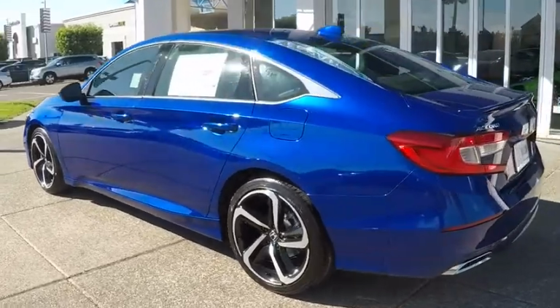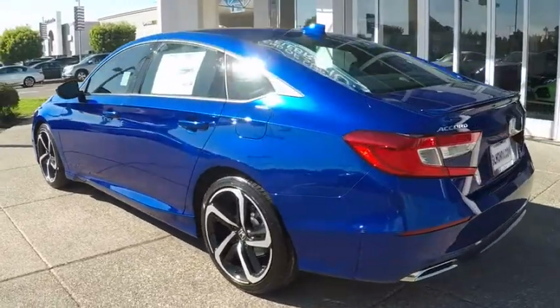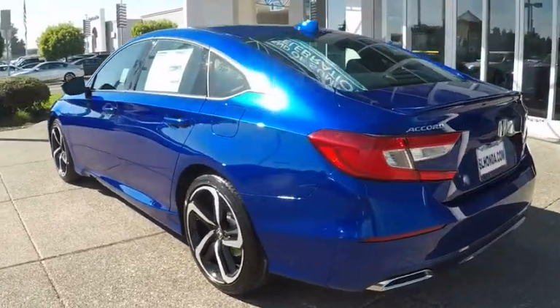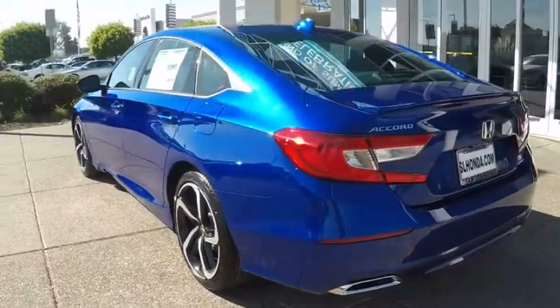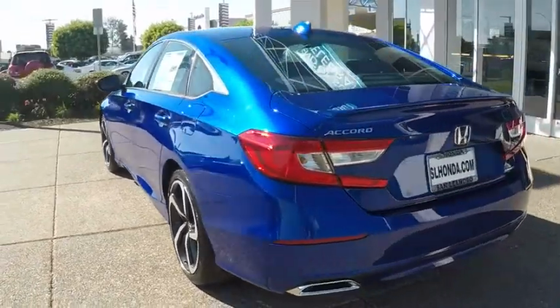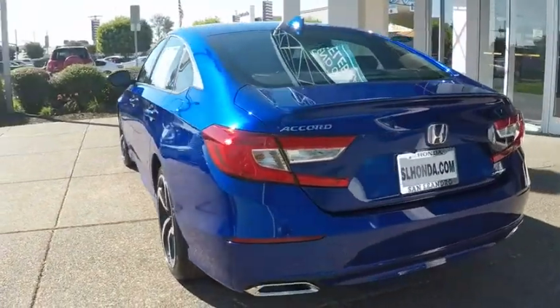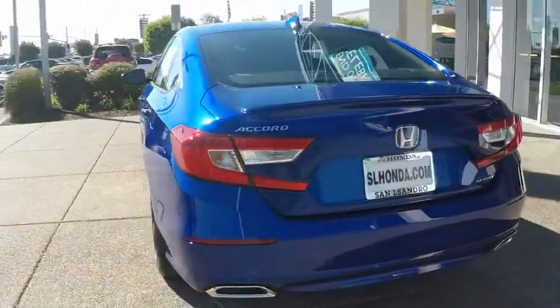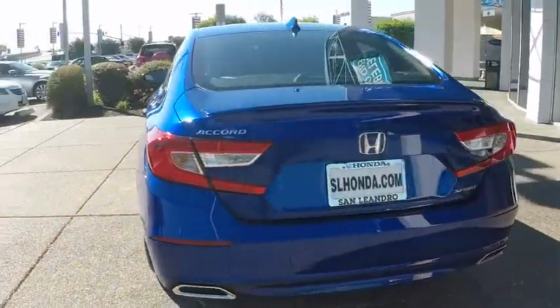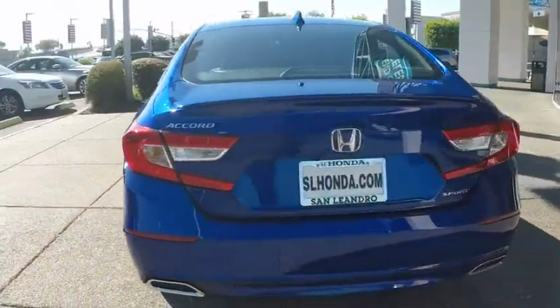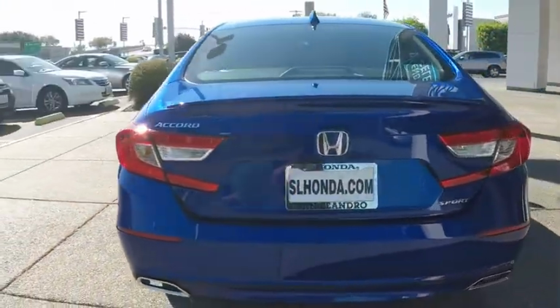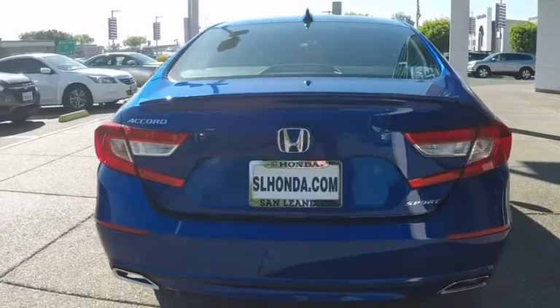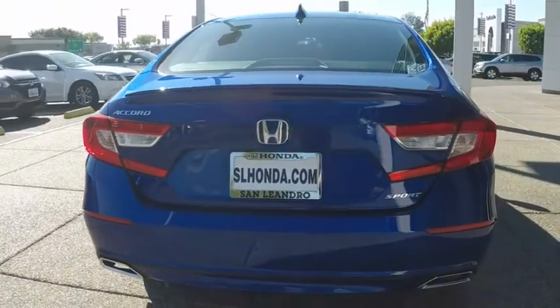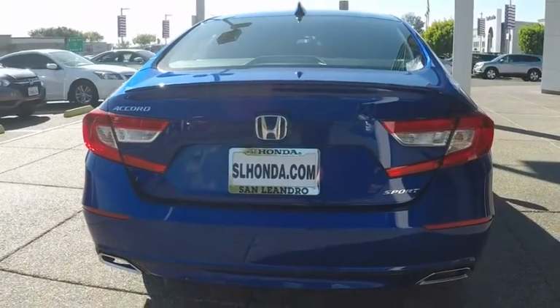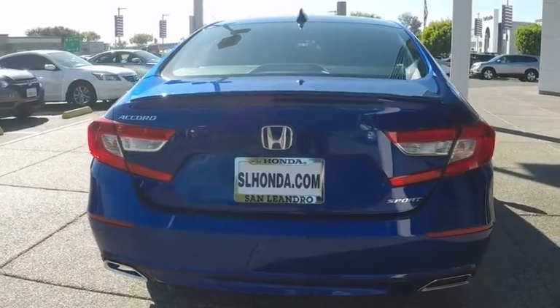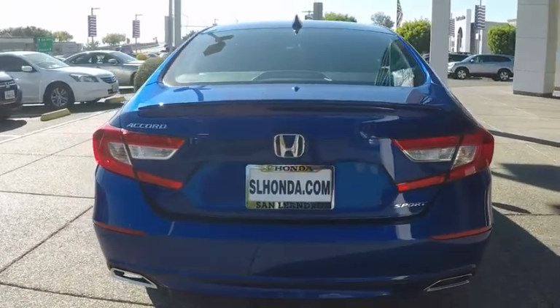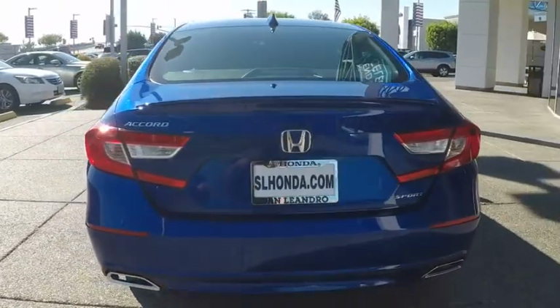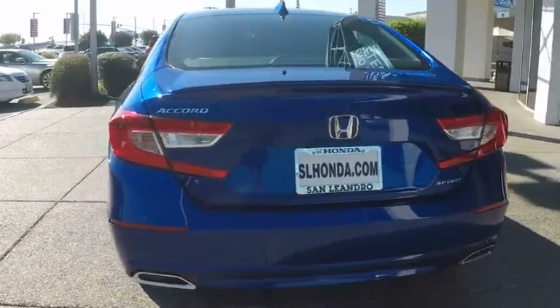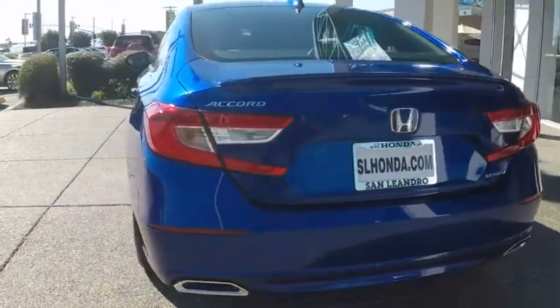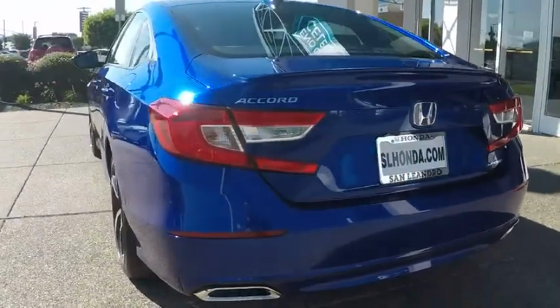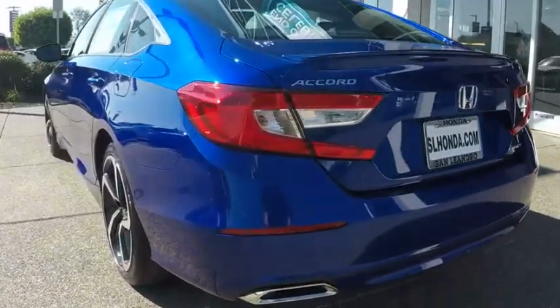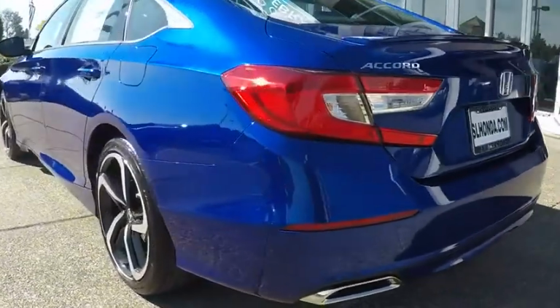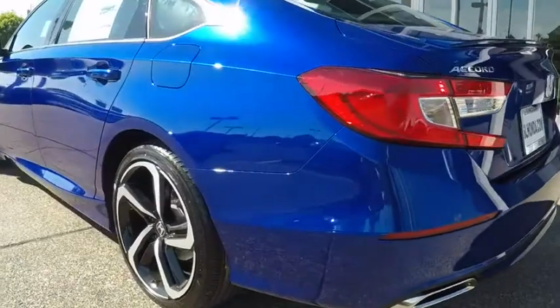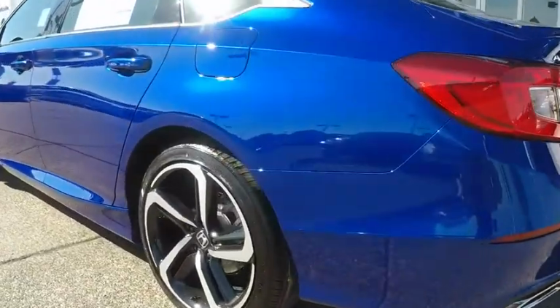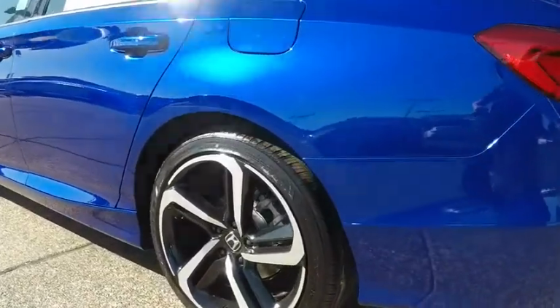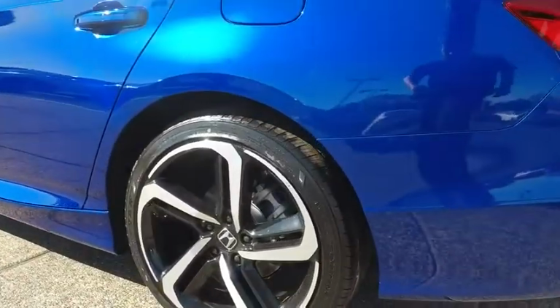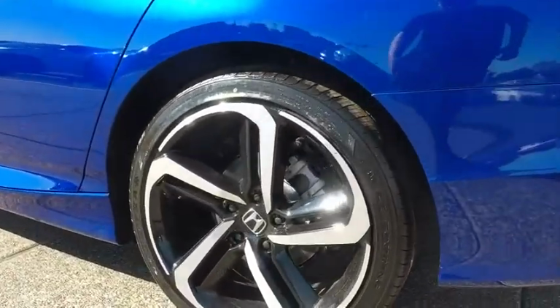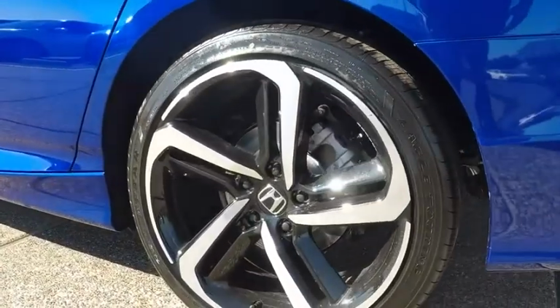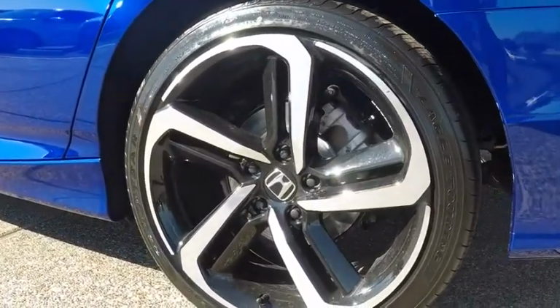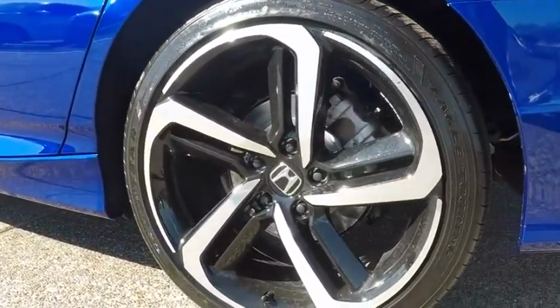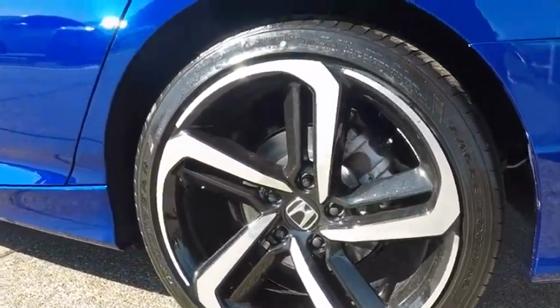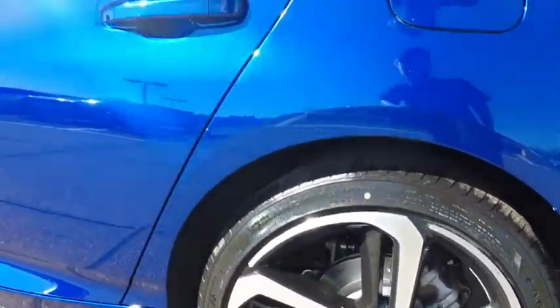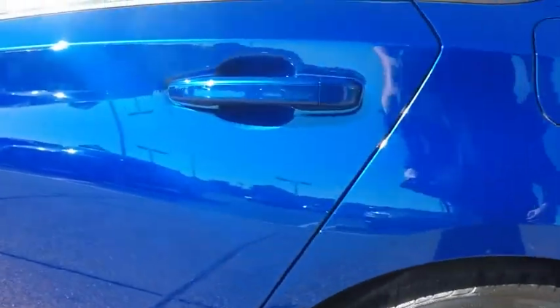Here are some of this vehicle's great options: backup camera, keyless entry, anti-lock braking system, steering wheel audio controls, traction control, stability control, lane departure warning, Bluetooth, leather wrapped steering wheel, power steering.